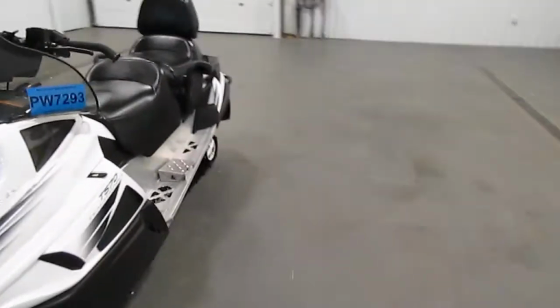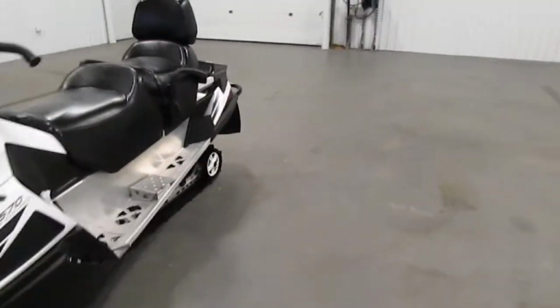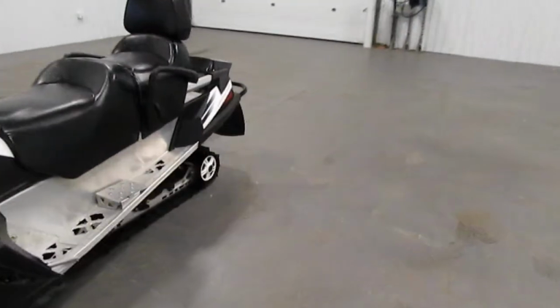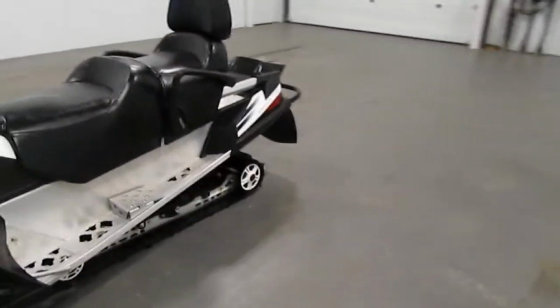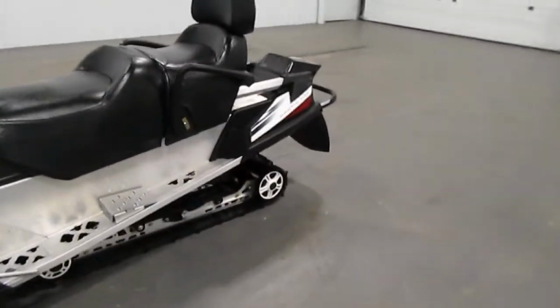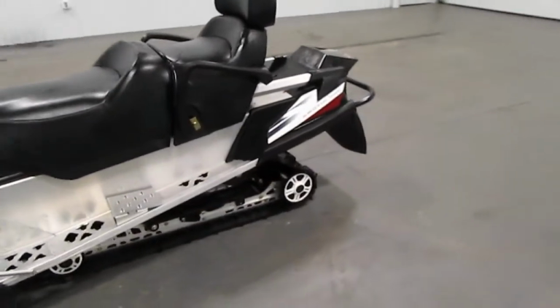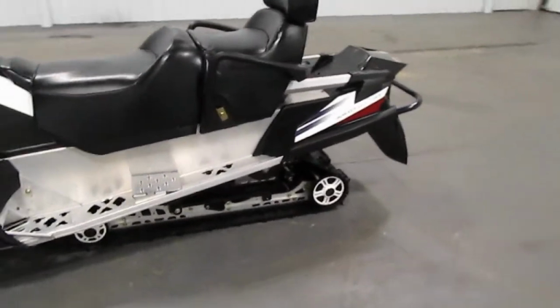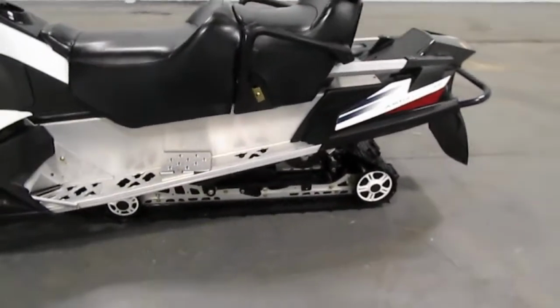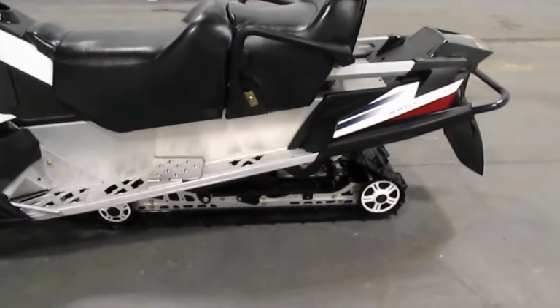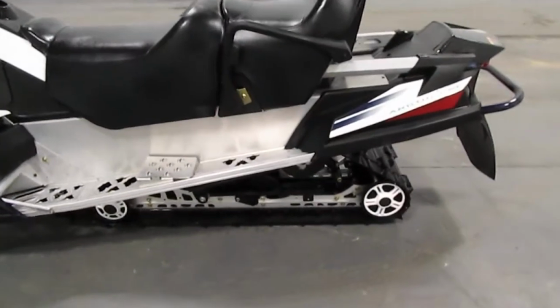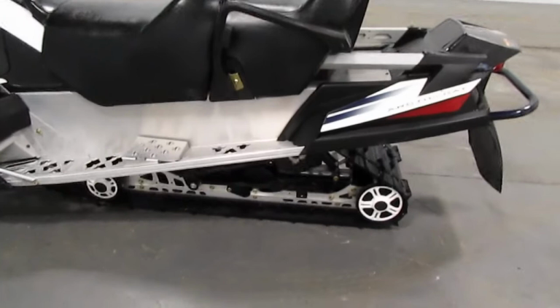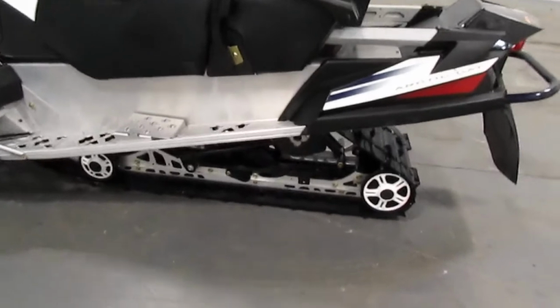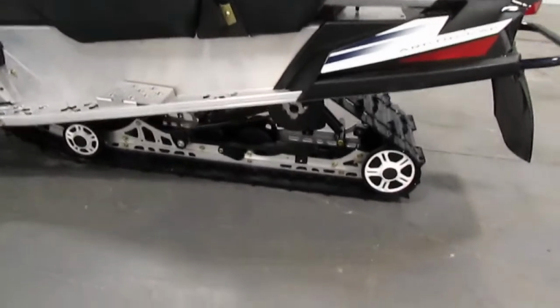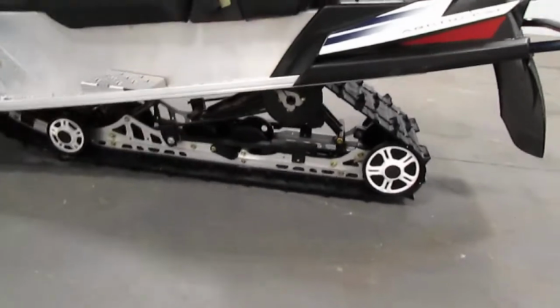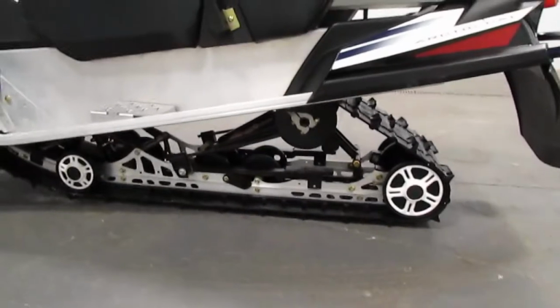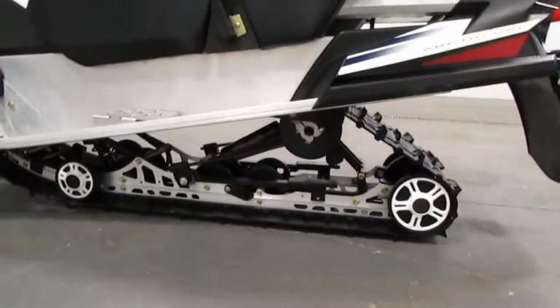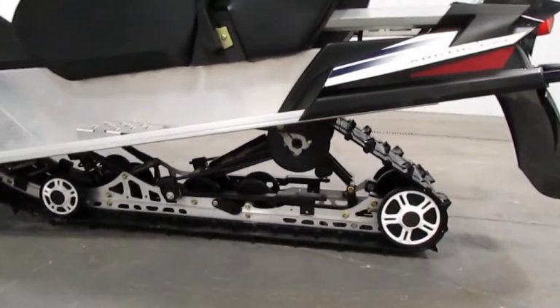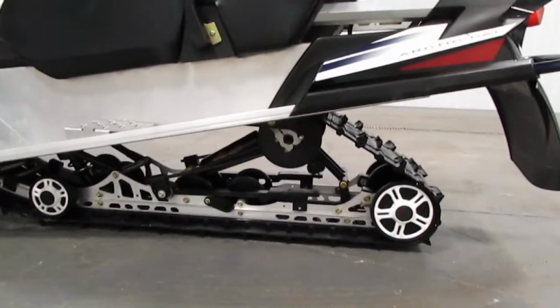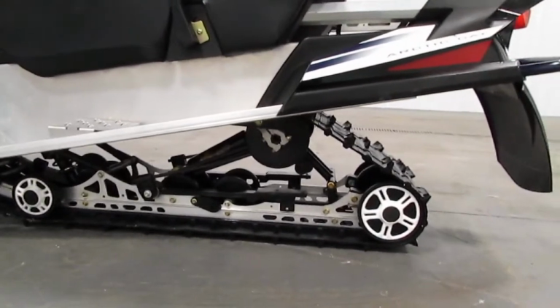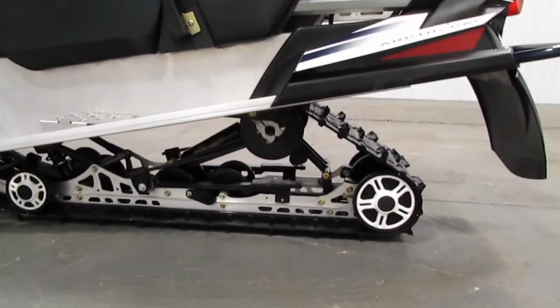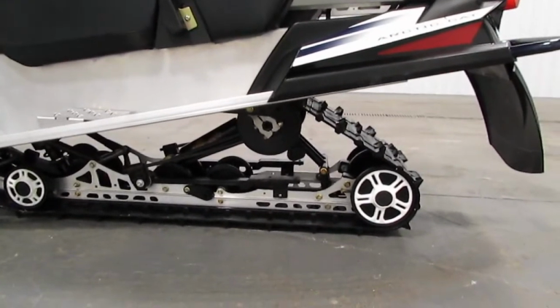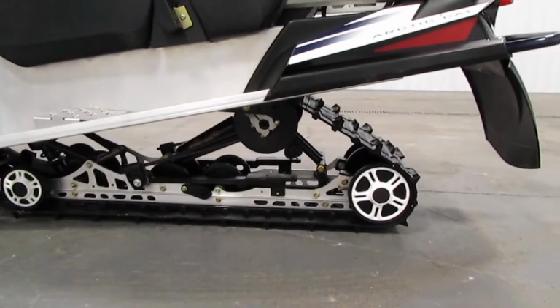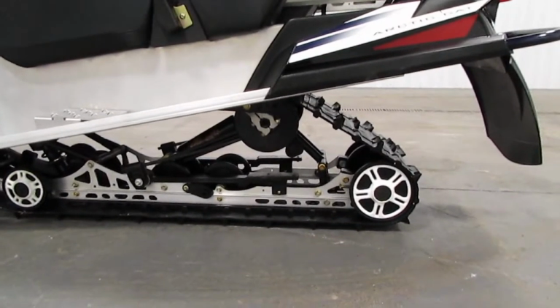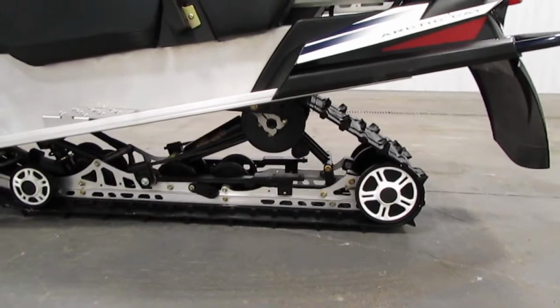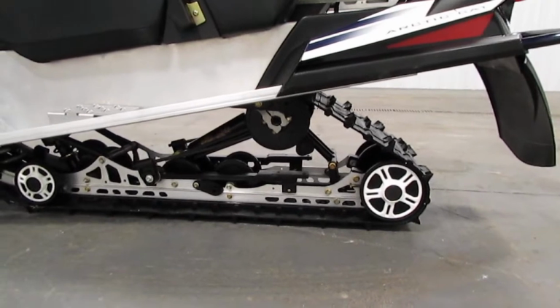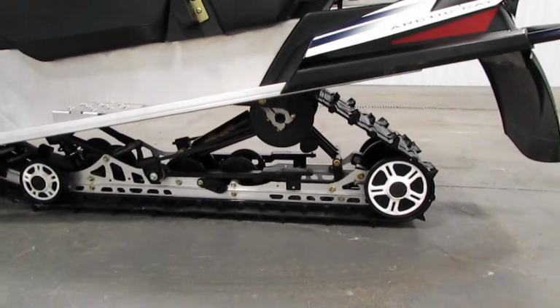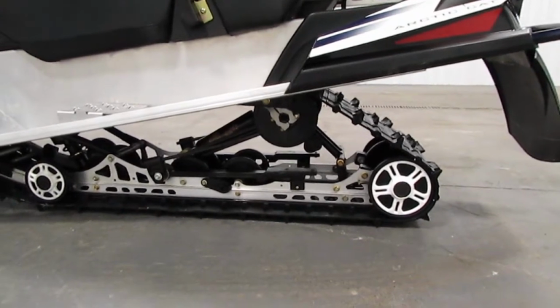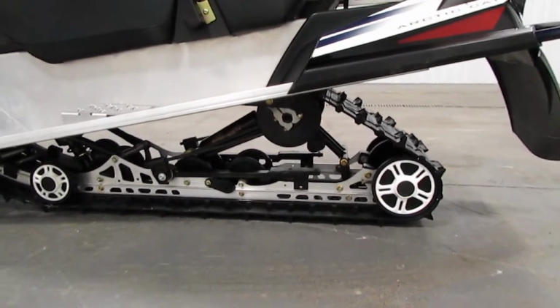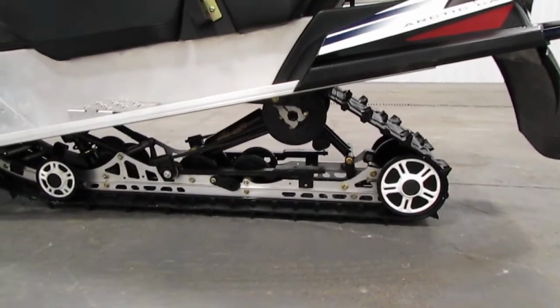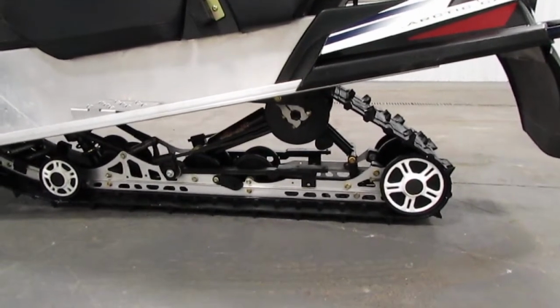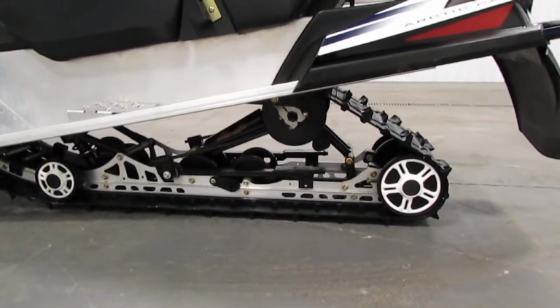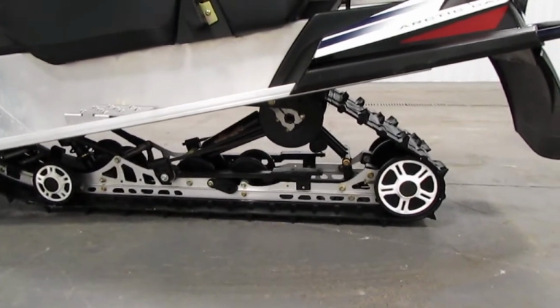In the rear it has Arctic Cat trail slide rail rear suspension with two hydraulic twin tube gas shocks and 13.5 inches of travel.